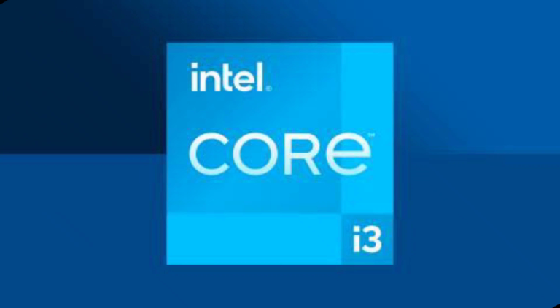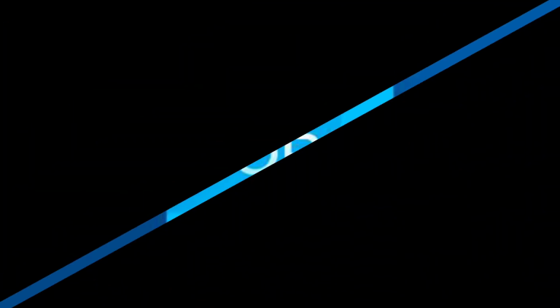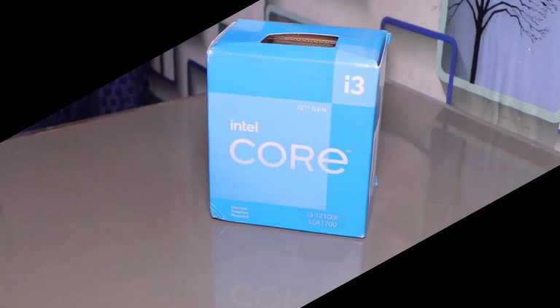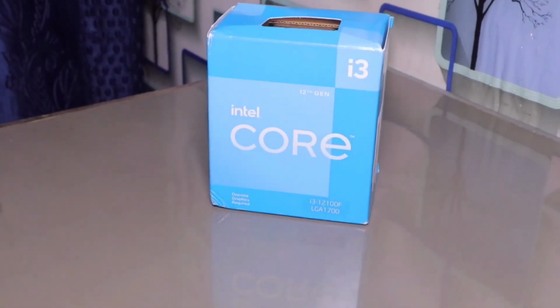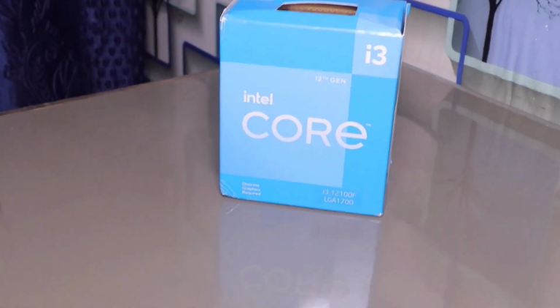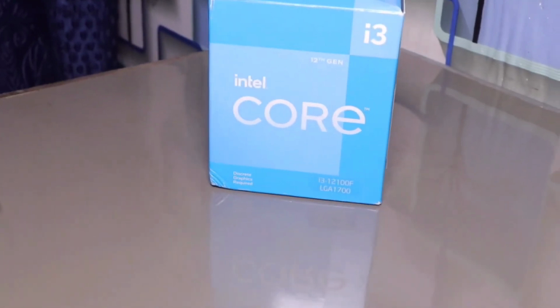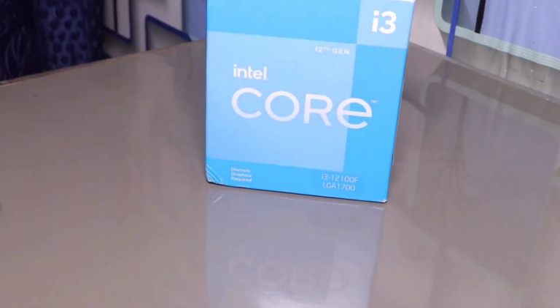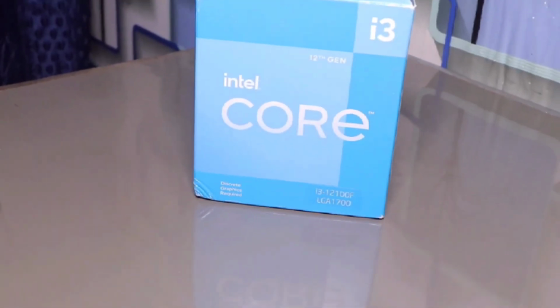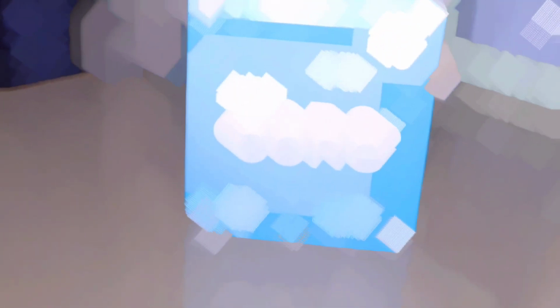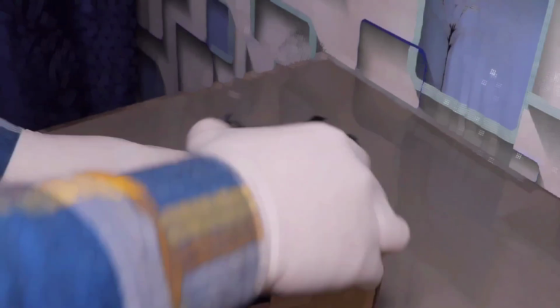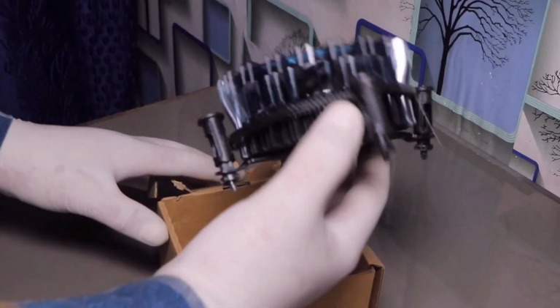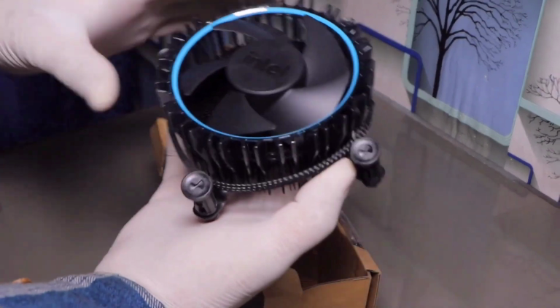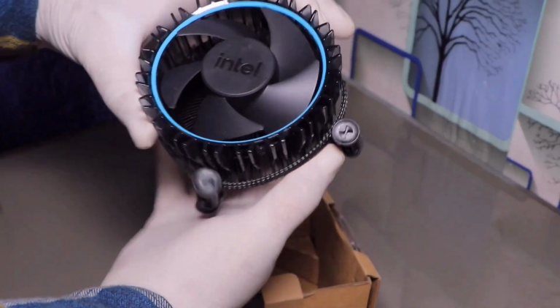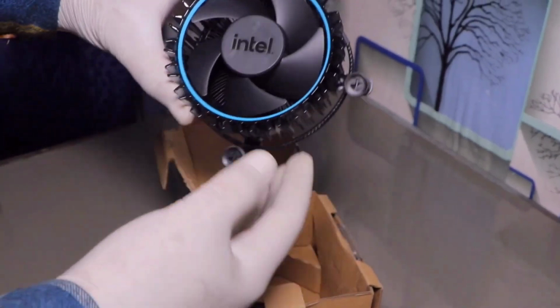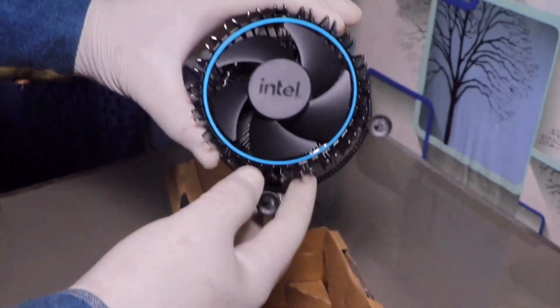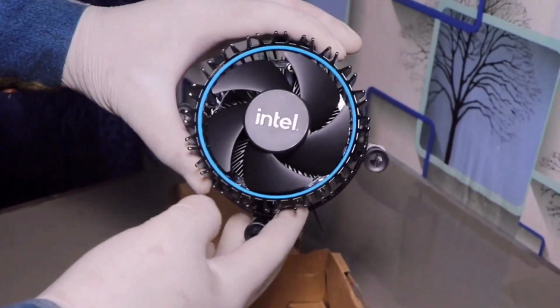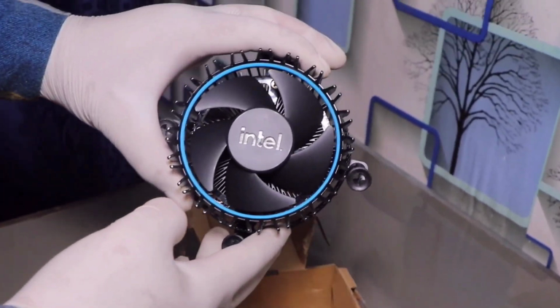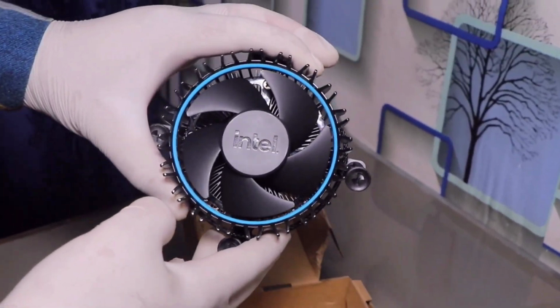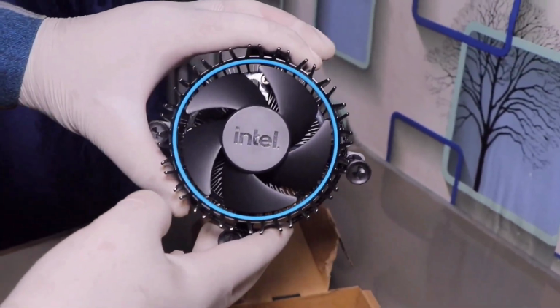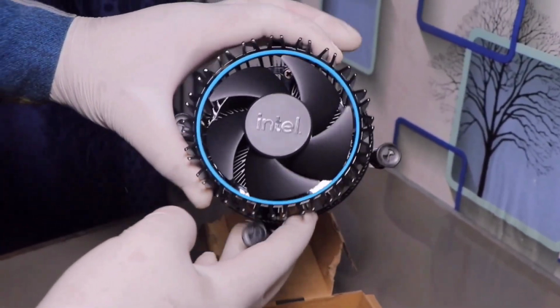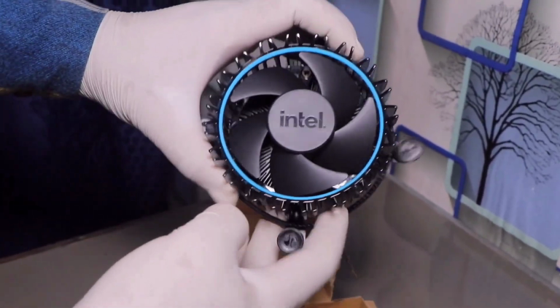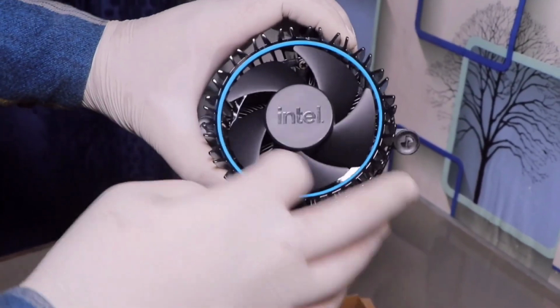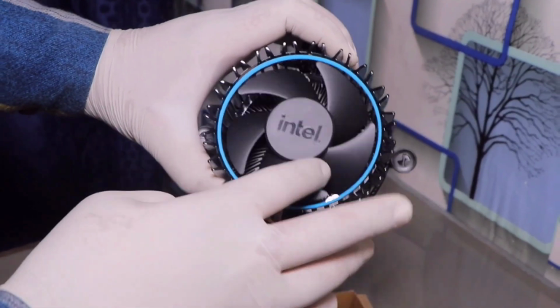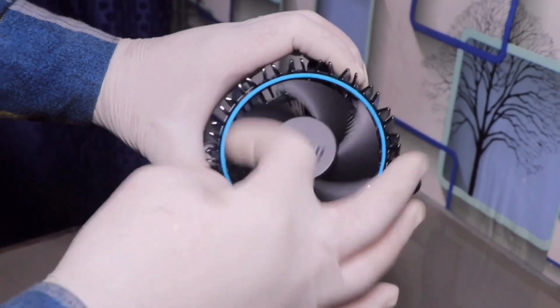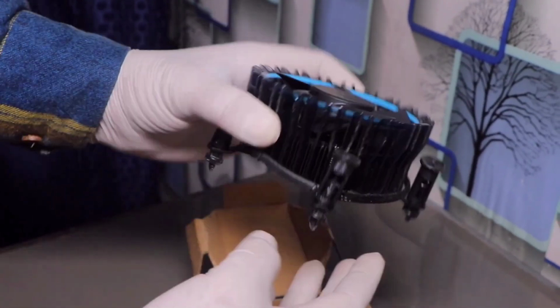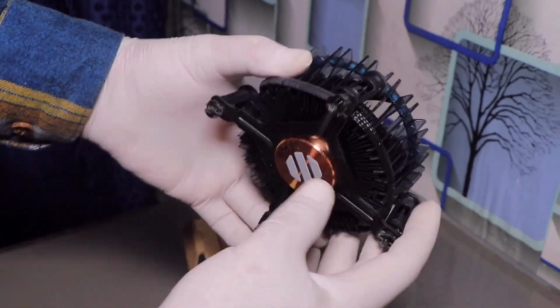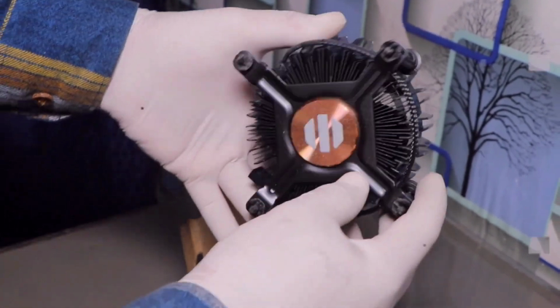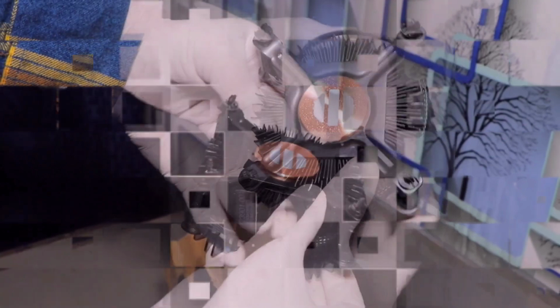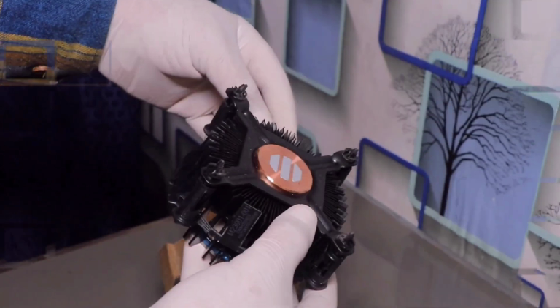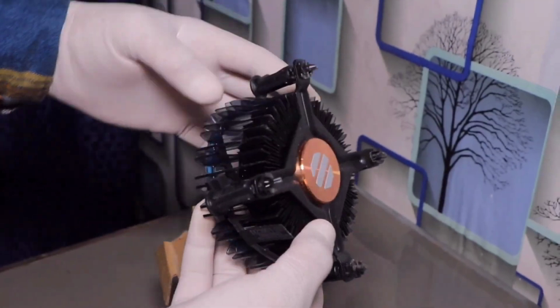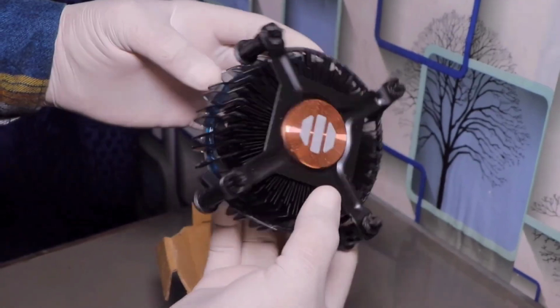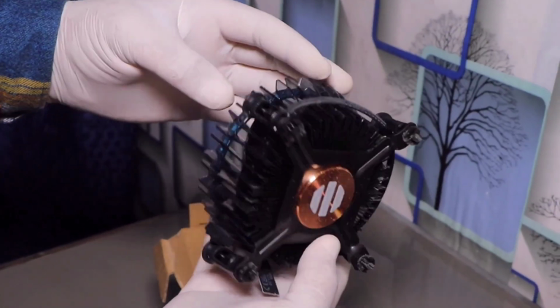There have been many upgrades already happening in the Core i3. The Core i3 started from its first generation which was released almost 13 years ago, and now comes the 12th gen.